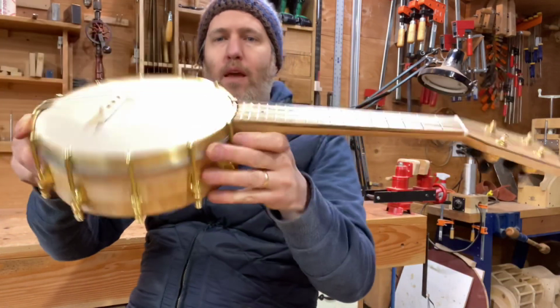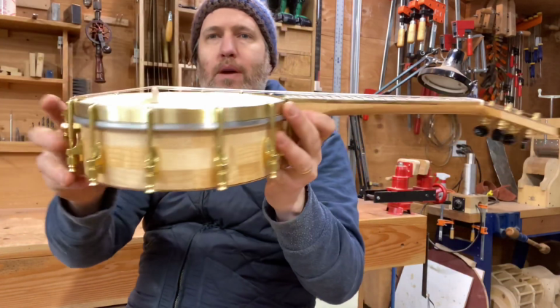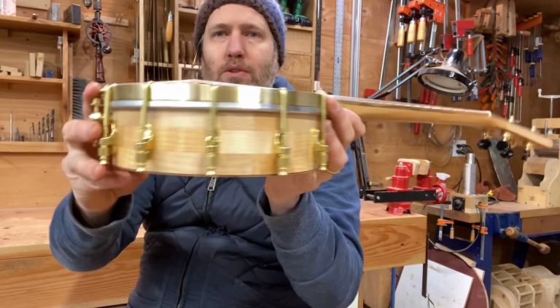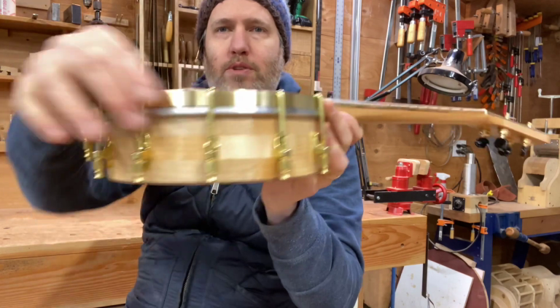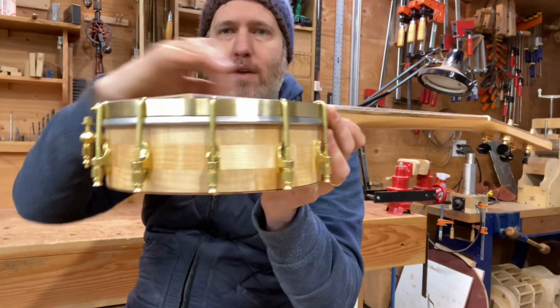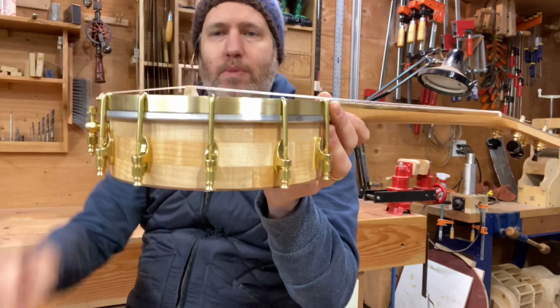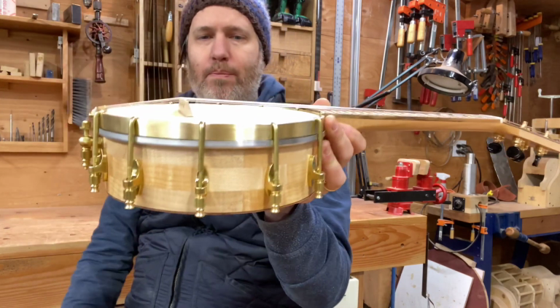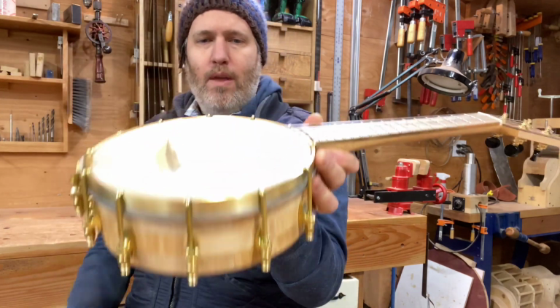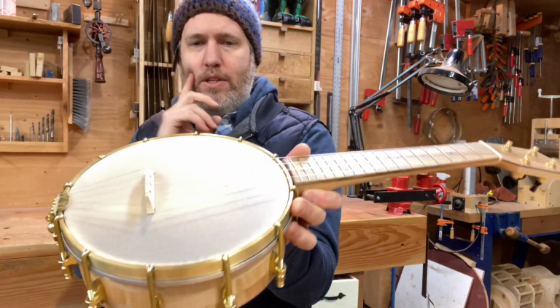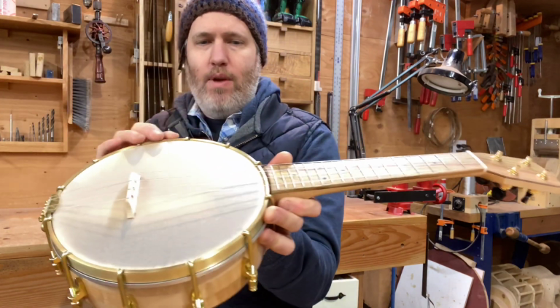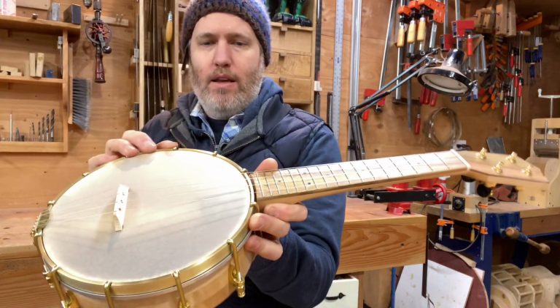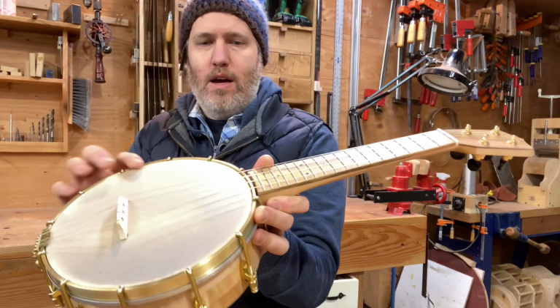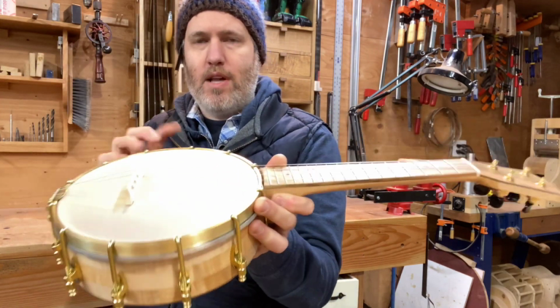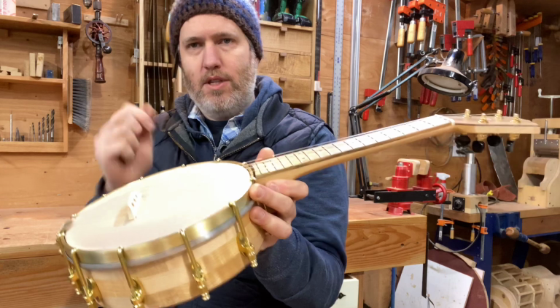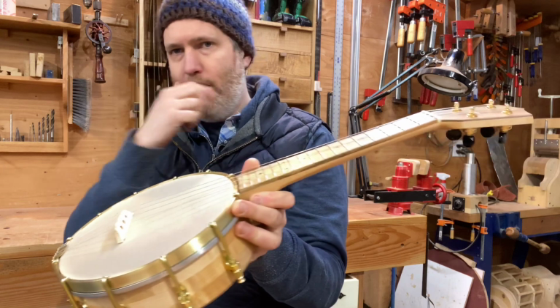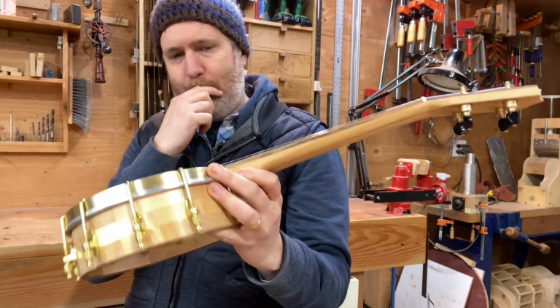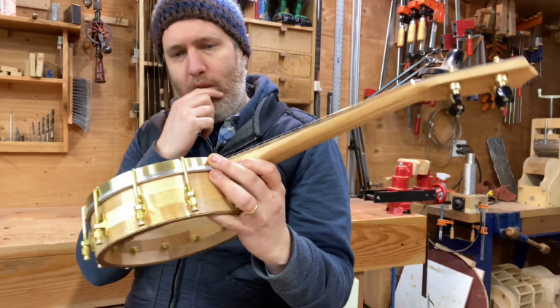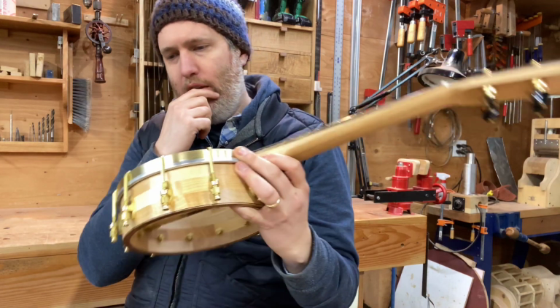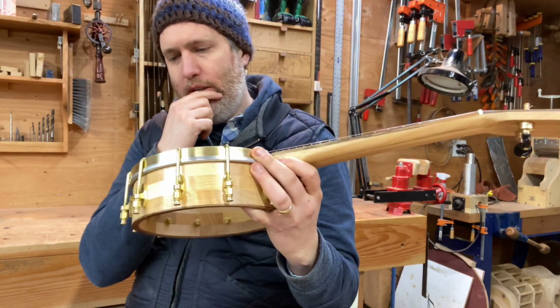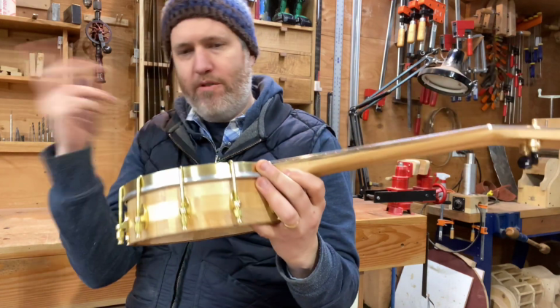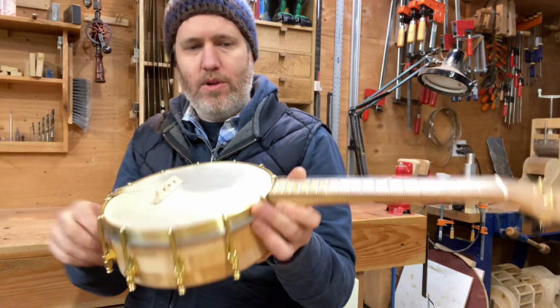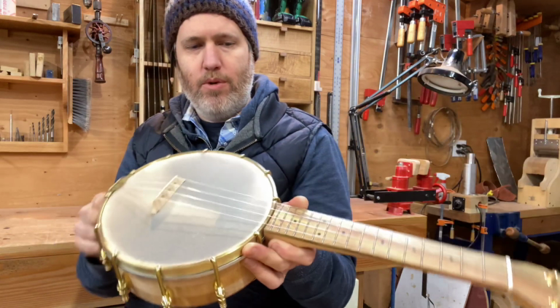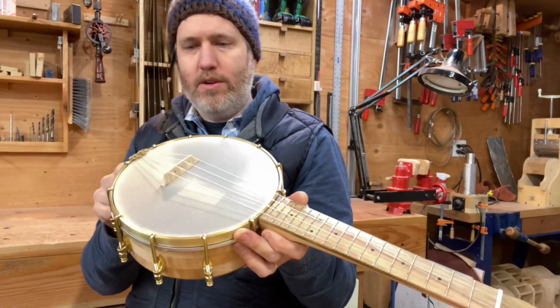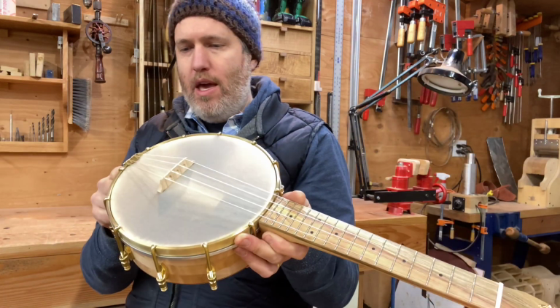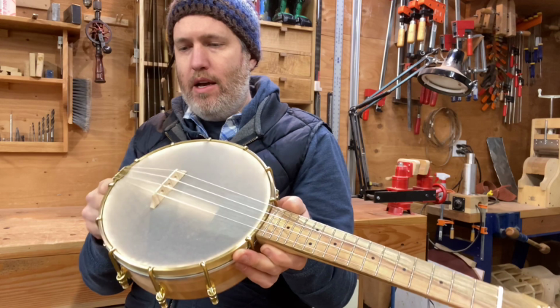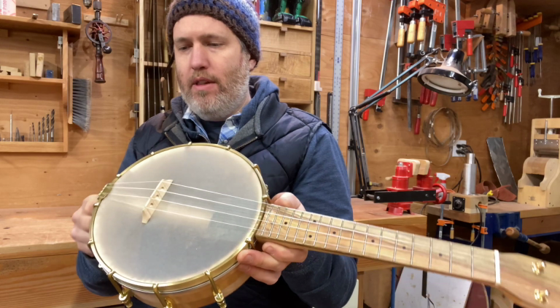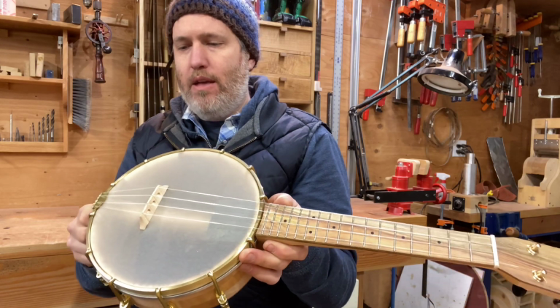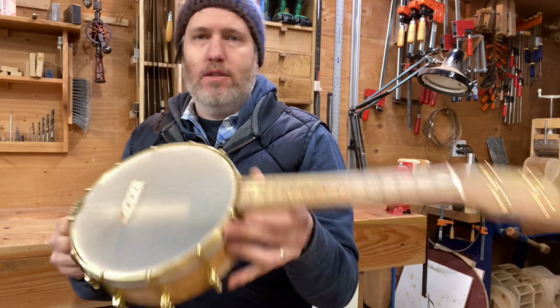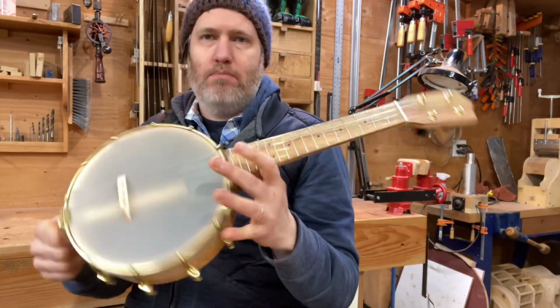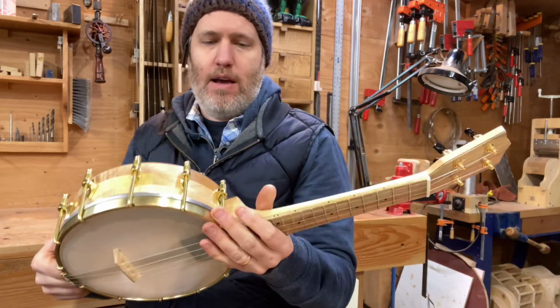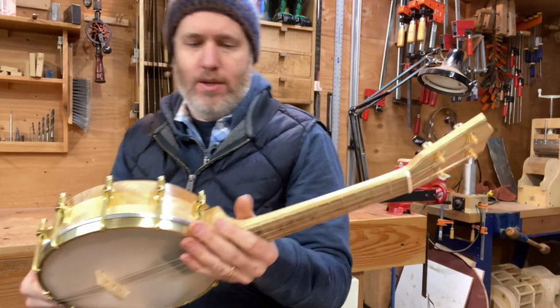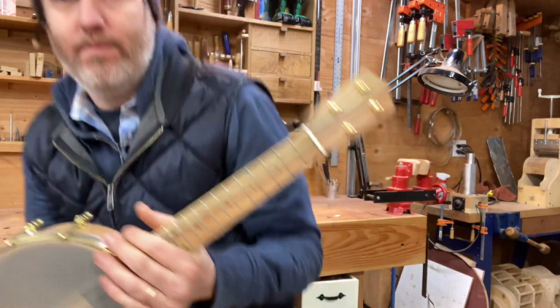I made my own tension hoop for this one — that's that brass hoop on the top — and I like doing that when I can because the stock I use is a little thinner than the stuff from the other commercial makers, and I think the light weight helps the sound for the banjo uke.